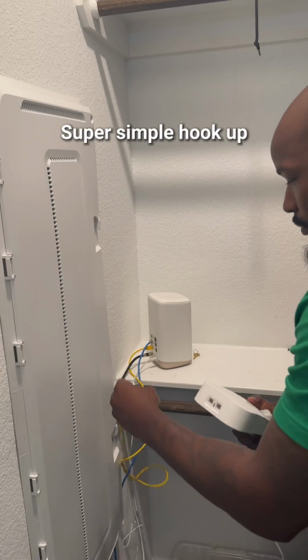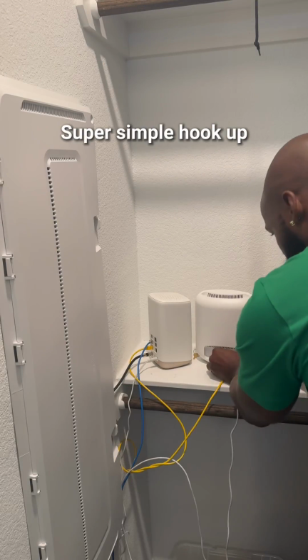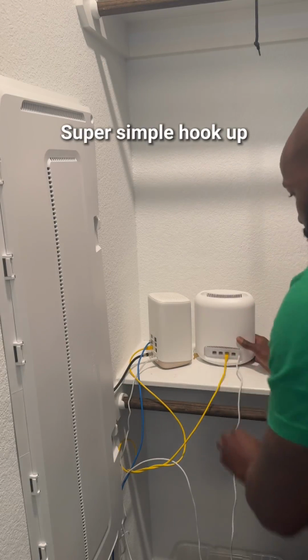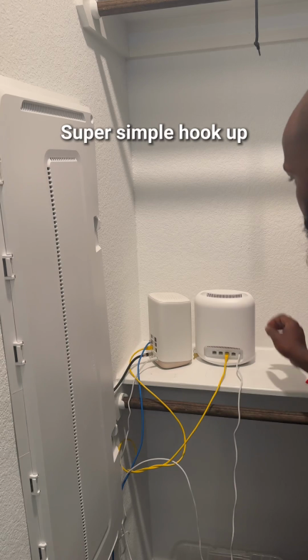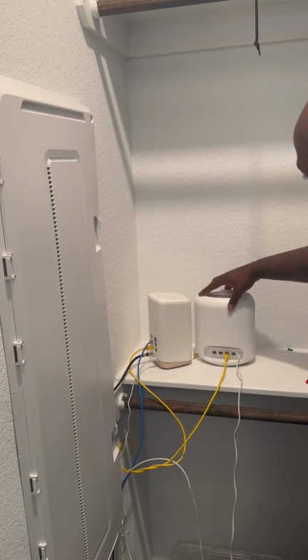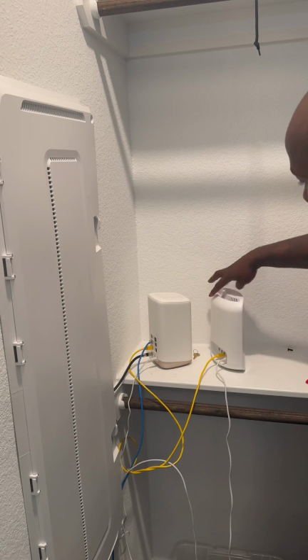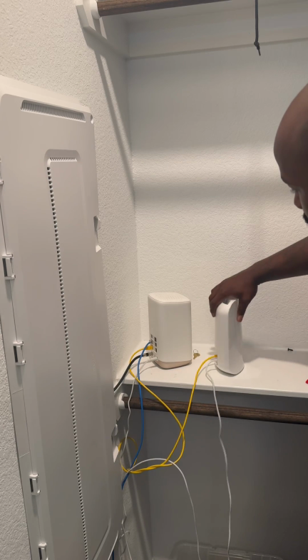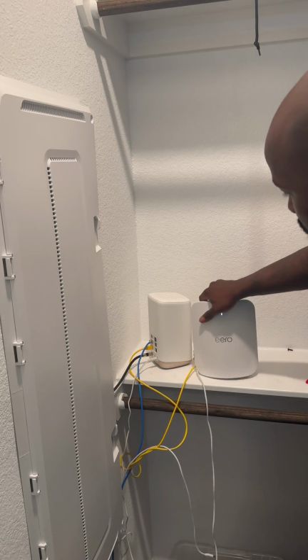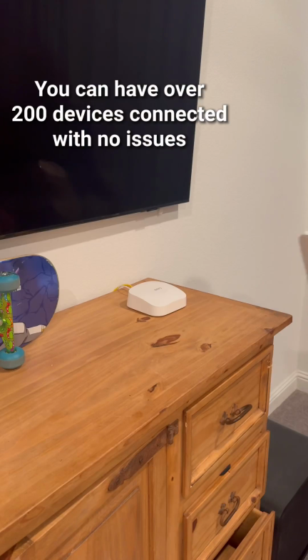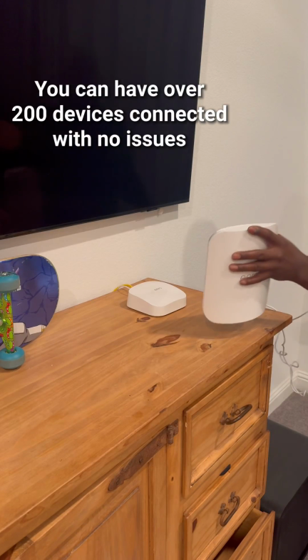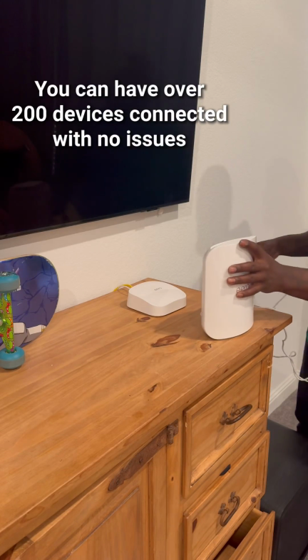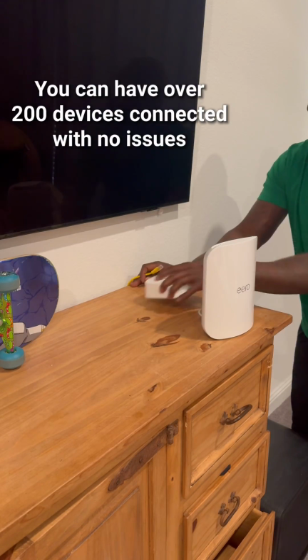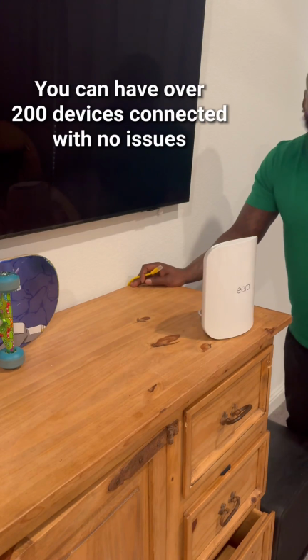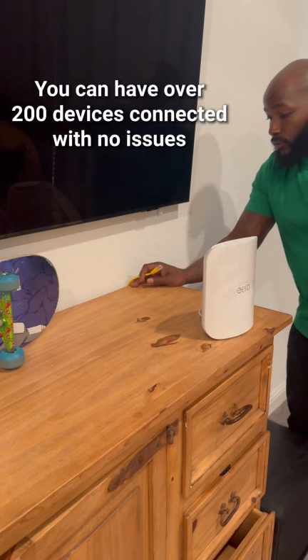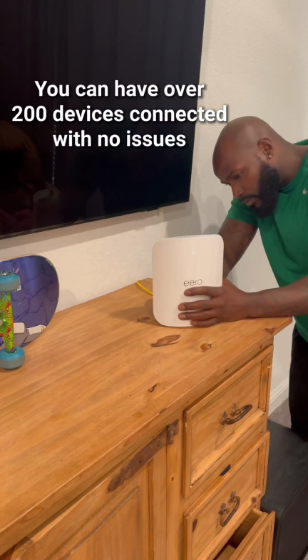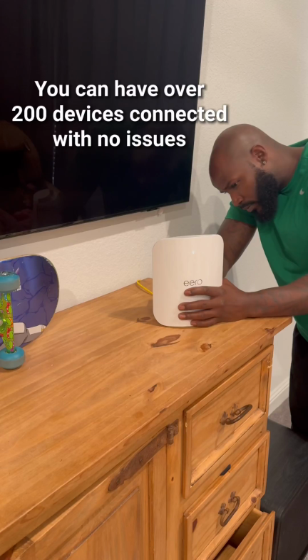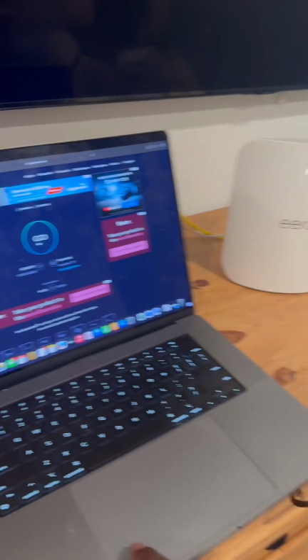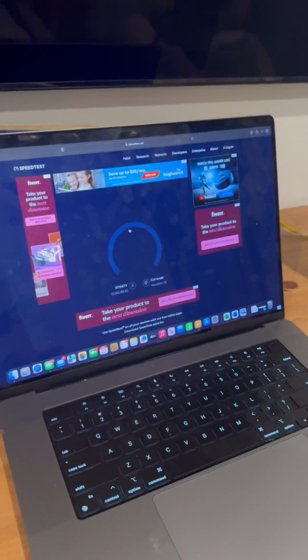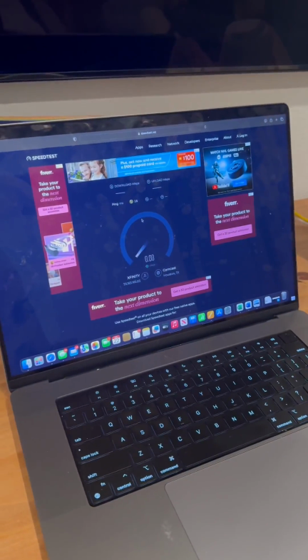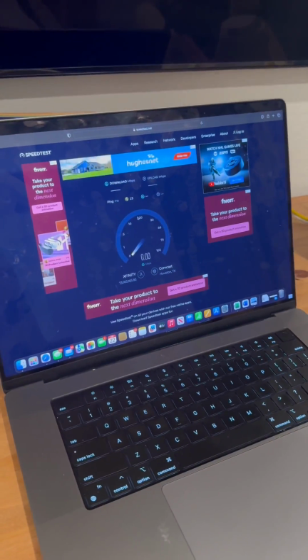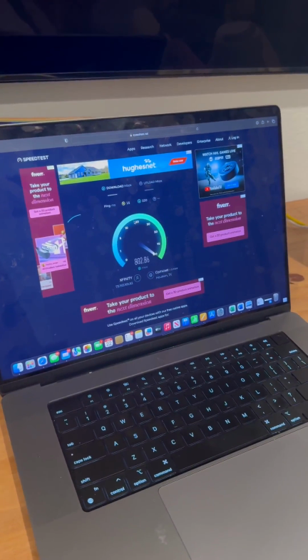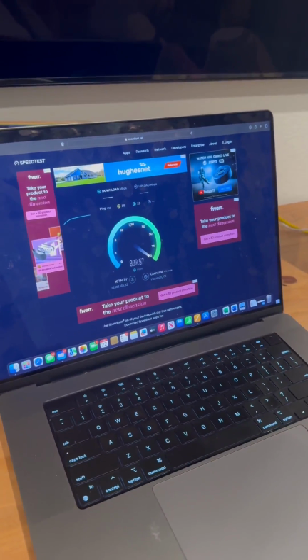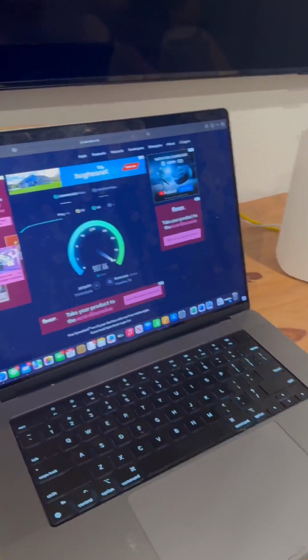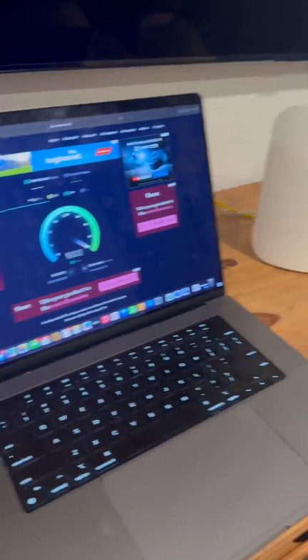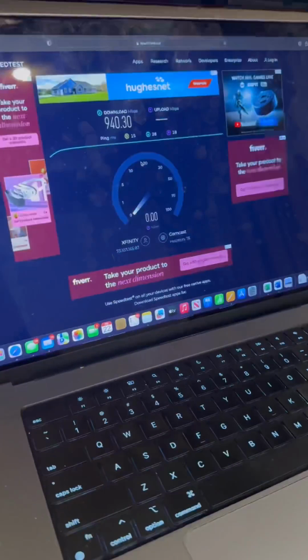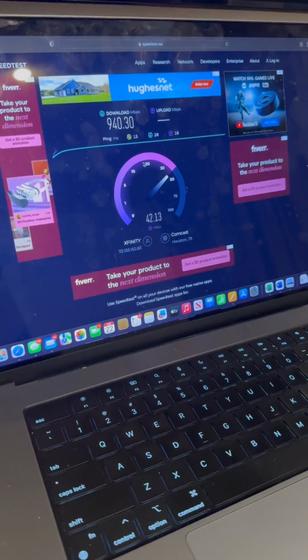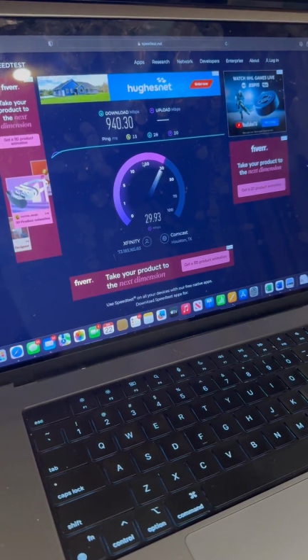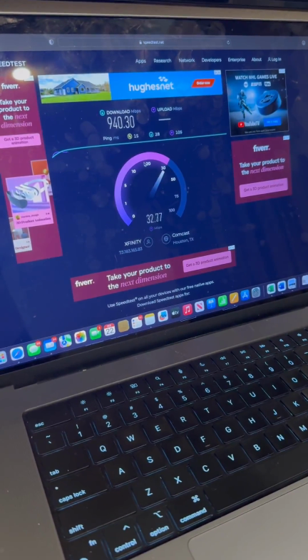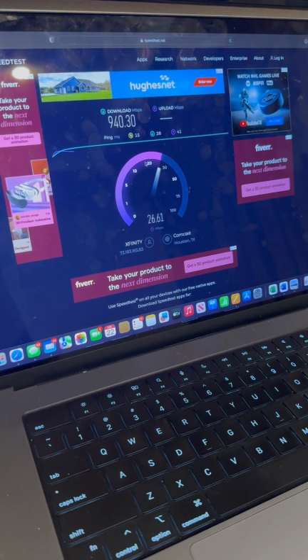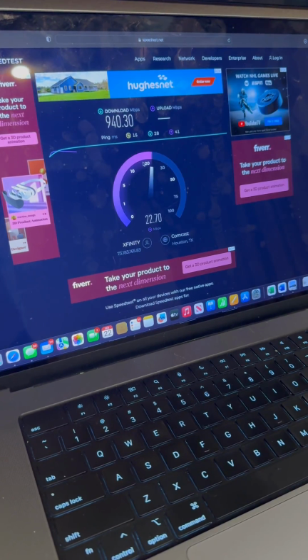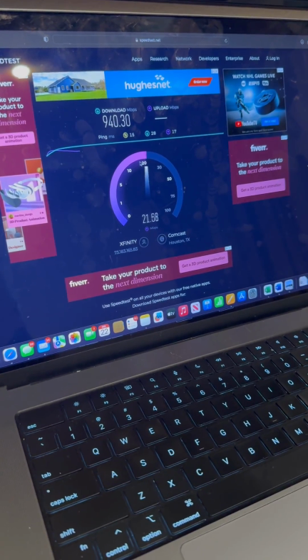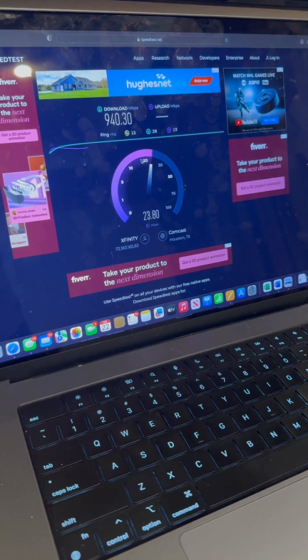The app is going to tell you guys exactly how to hook it up — it's super simple. This year's model has four ports on the back instead of just two, so if you don't want to use a network switch, you'll be able to plug way more stuff in. I had 940 megabytes a second — that's way faster.